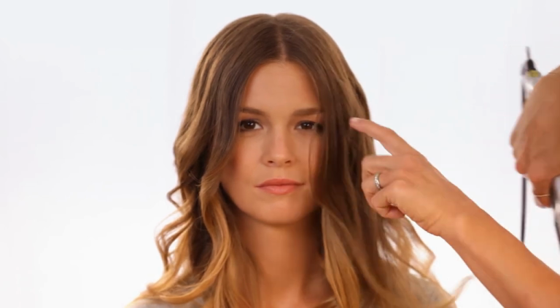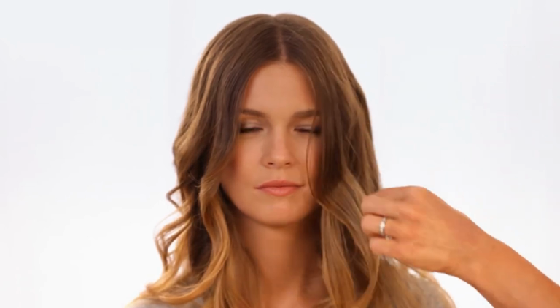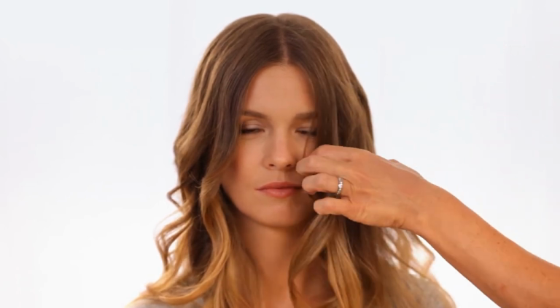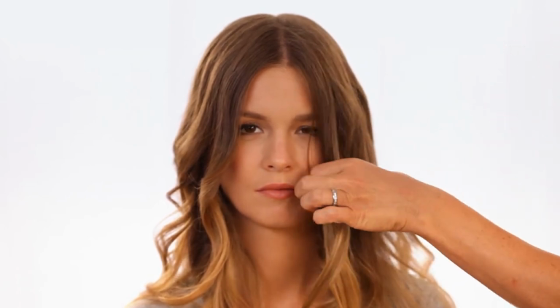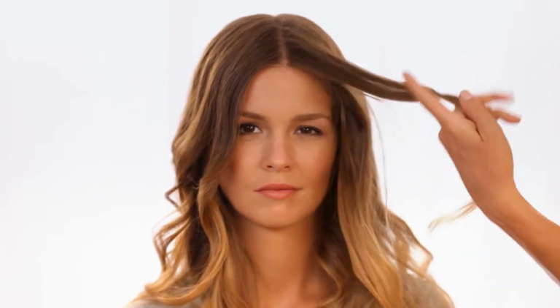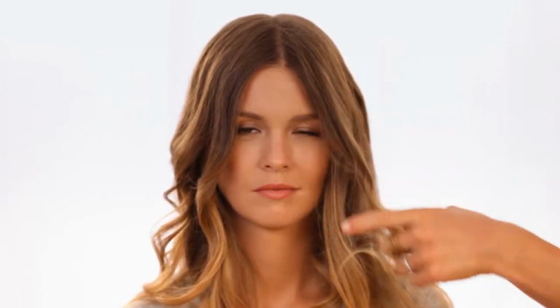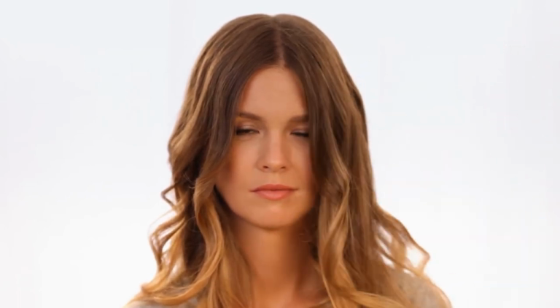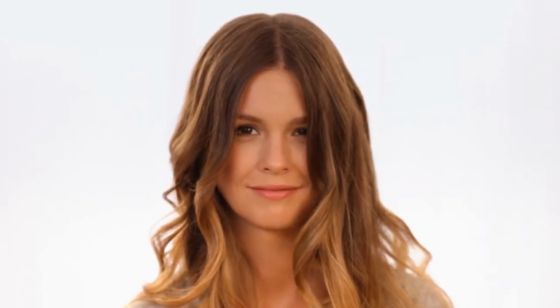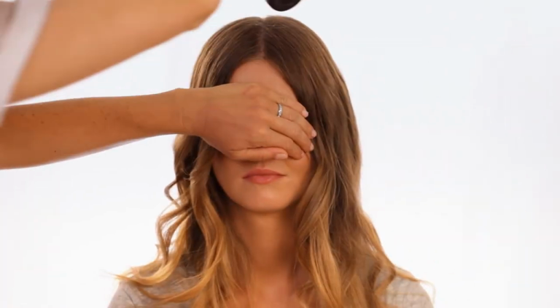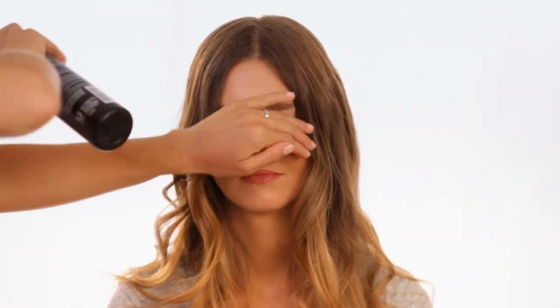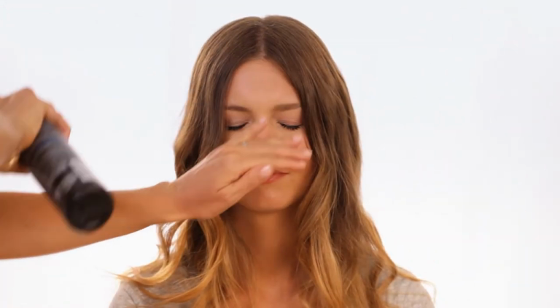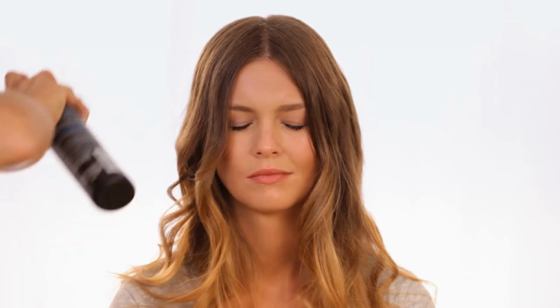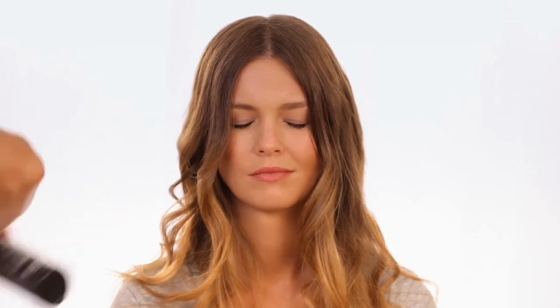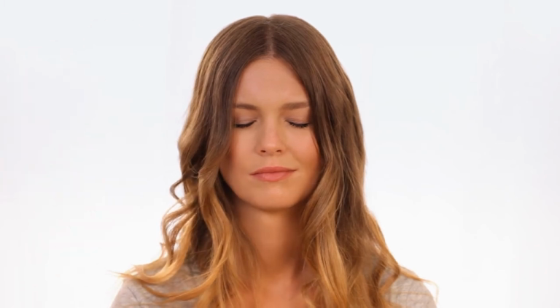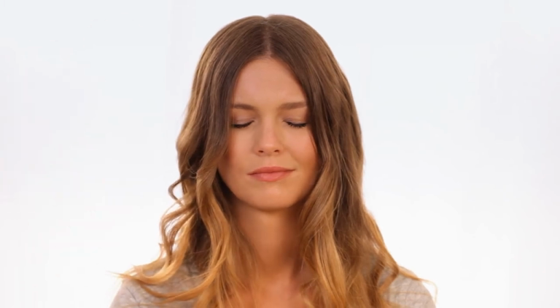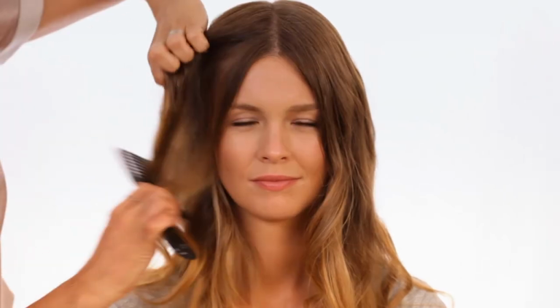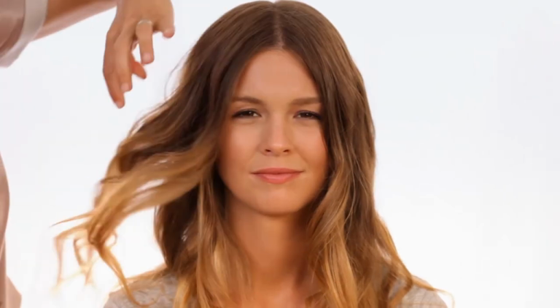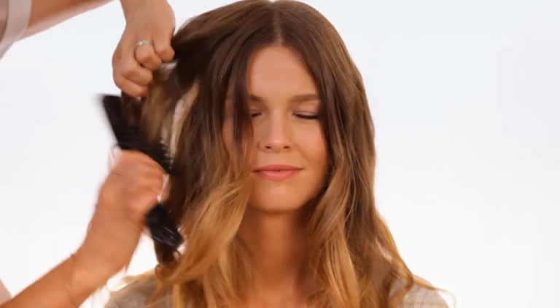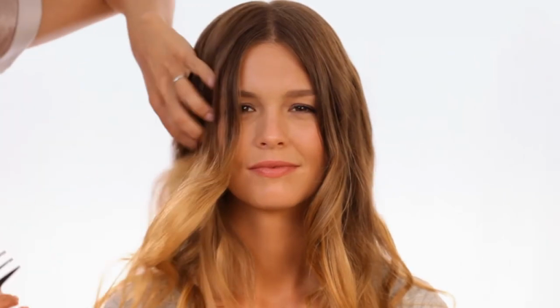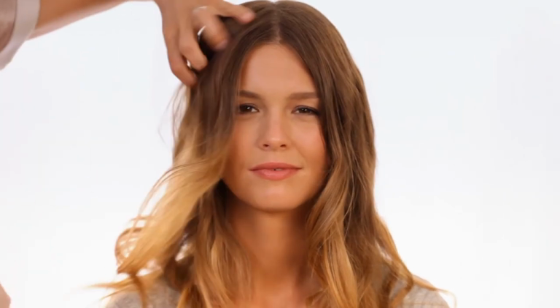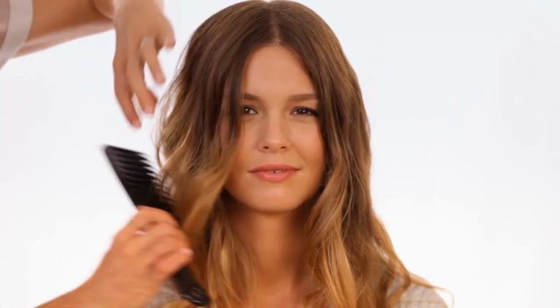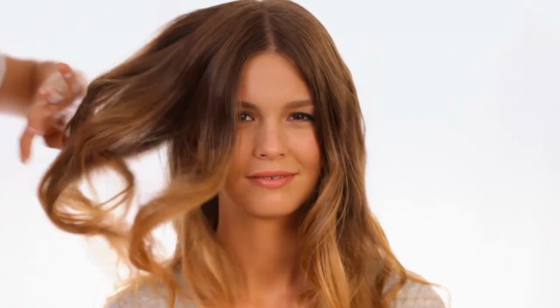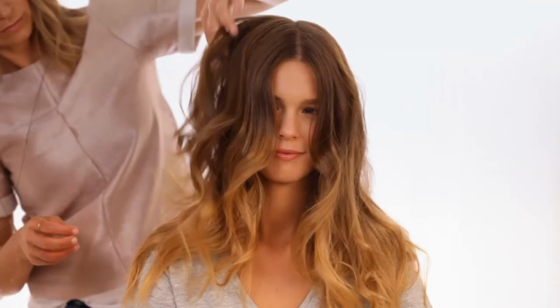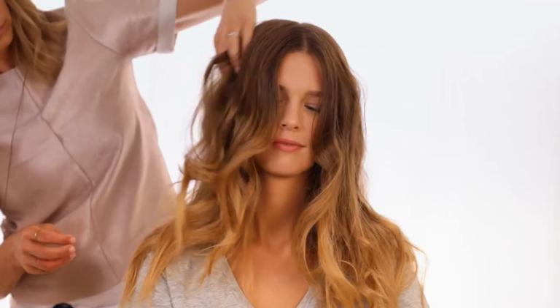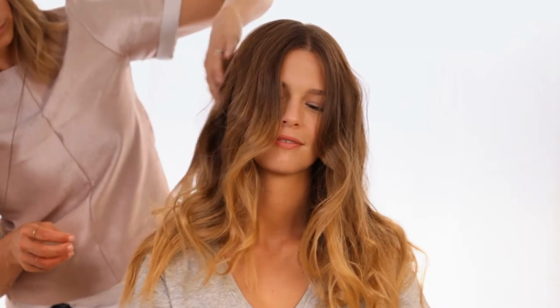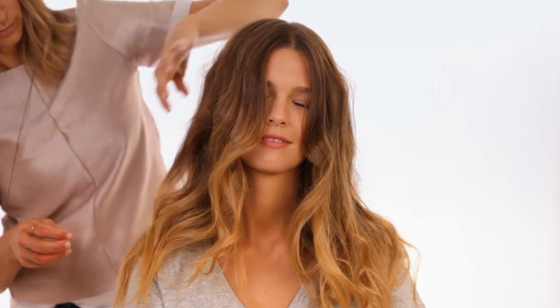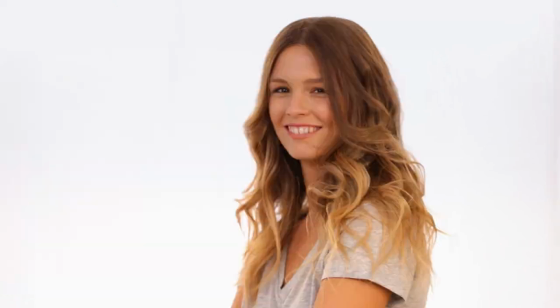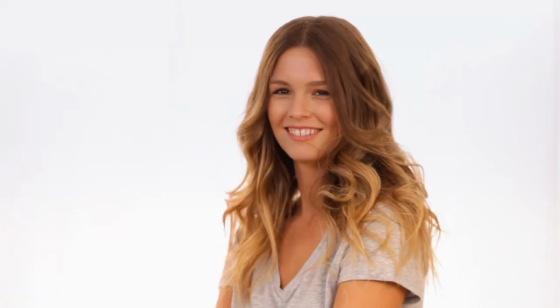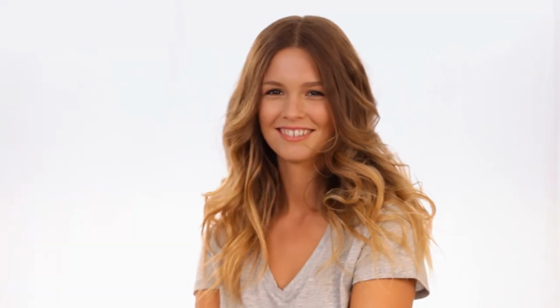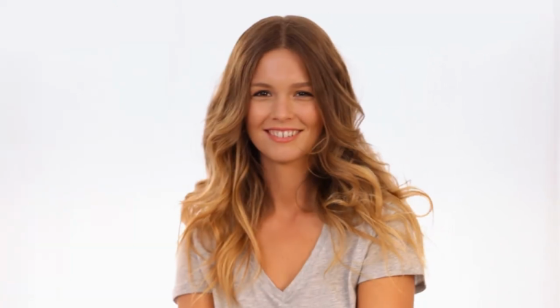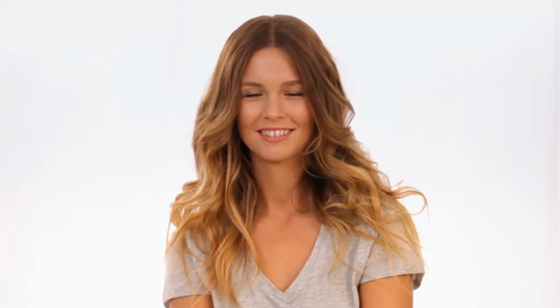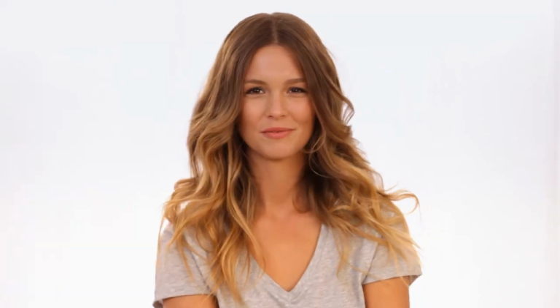Boost the curl with a twirl. Set with a lightweight hairspray. Loosen curls using a wide tooth comb or your fingers. Easy as that.